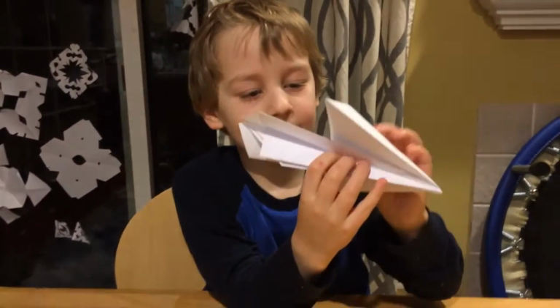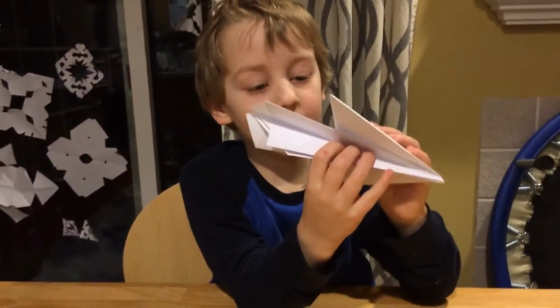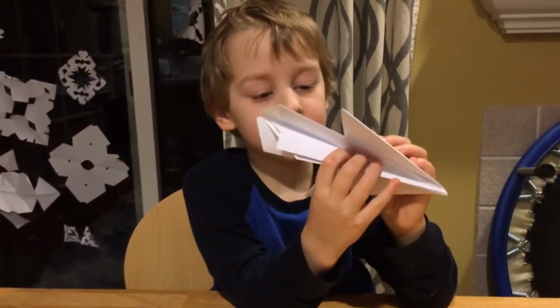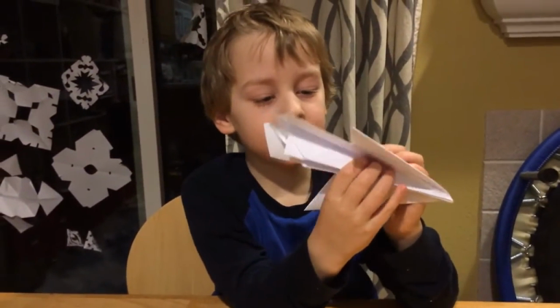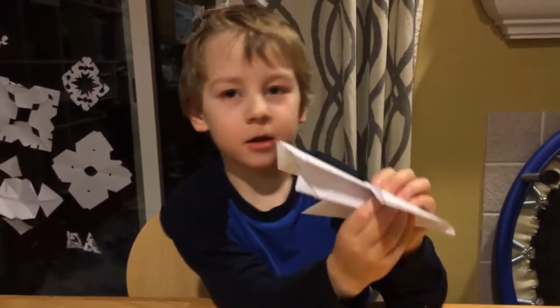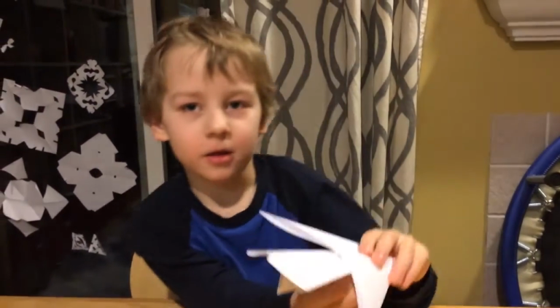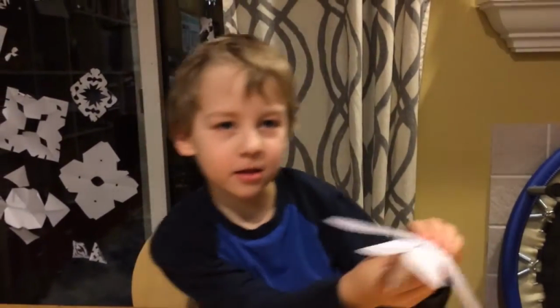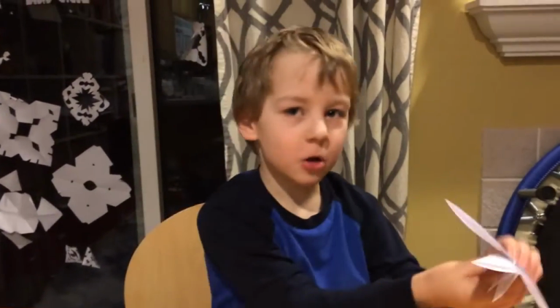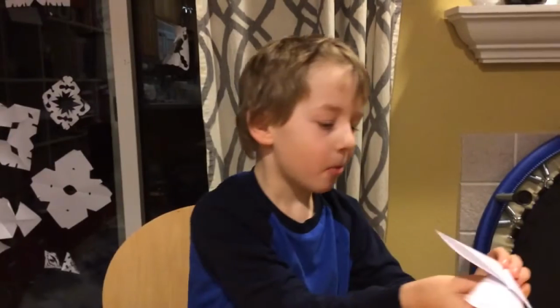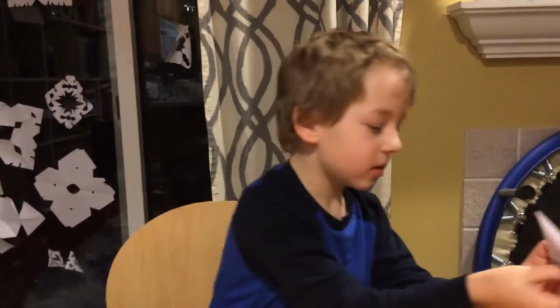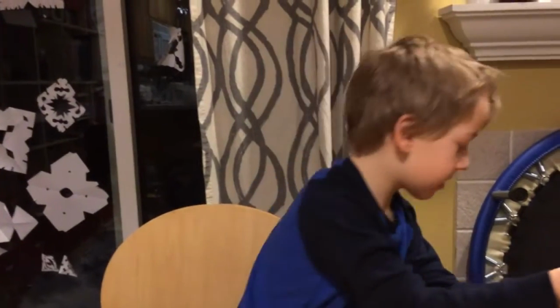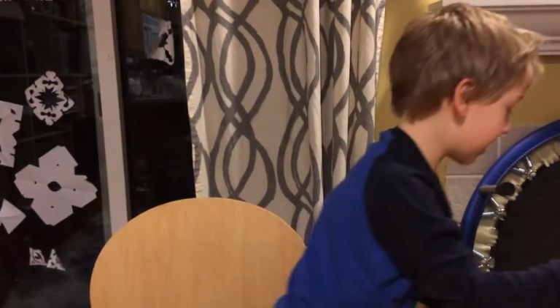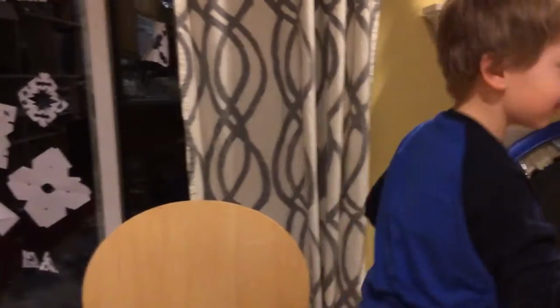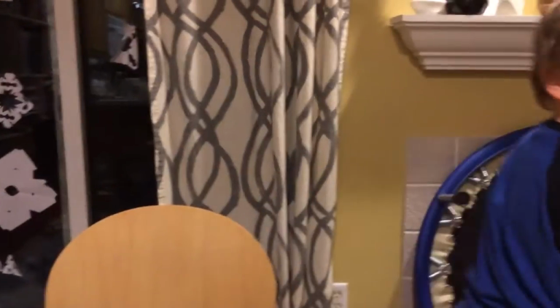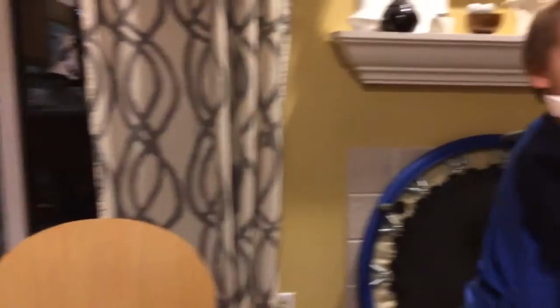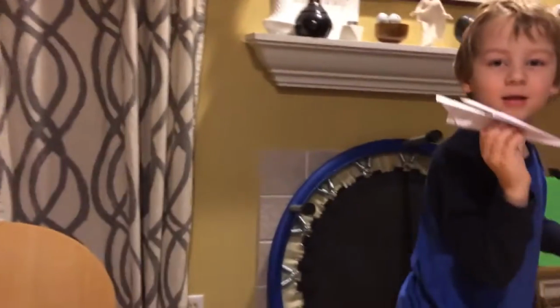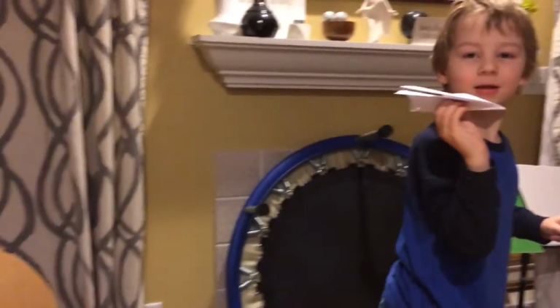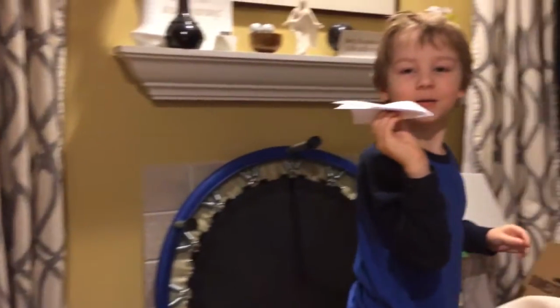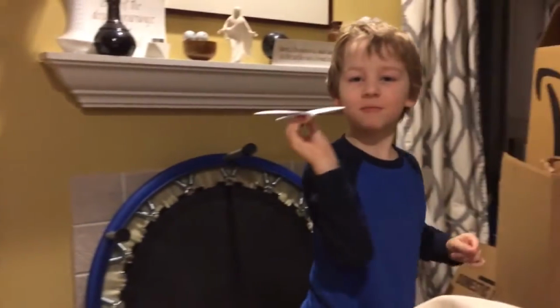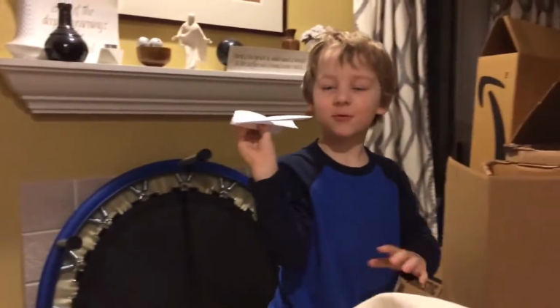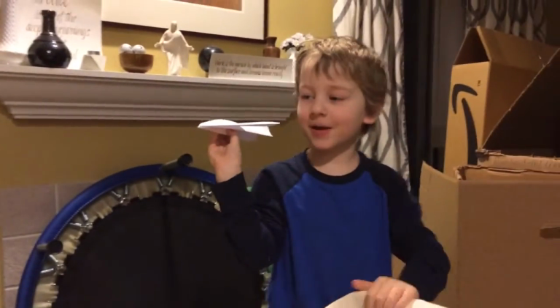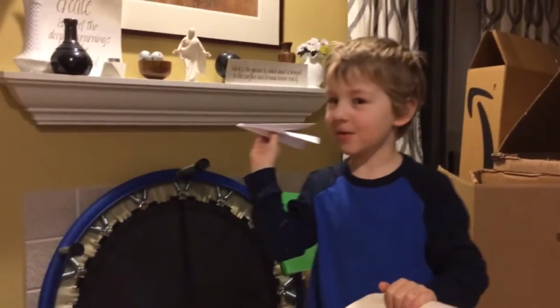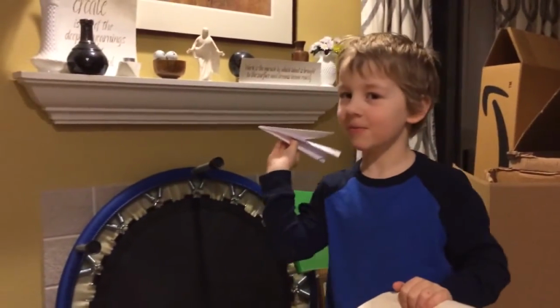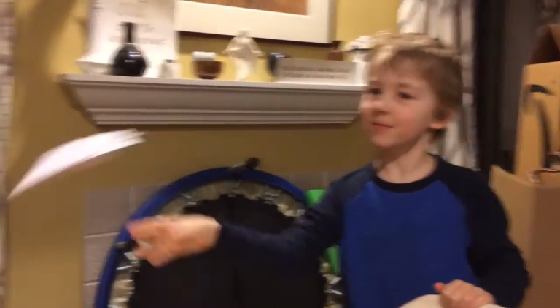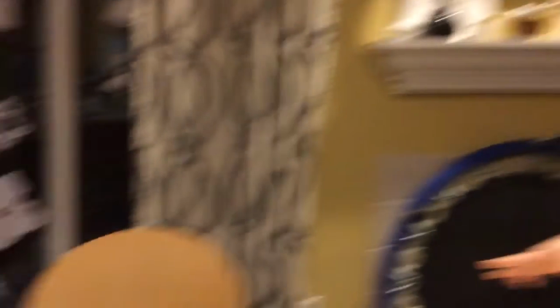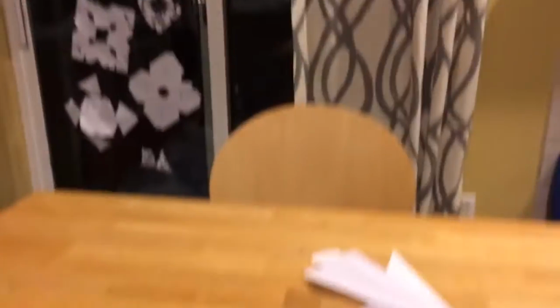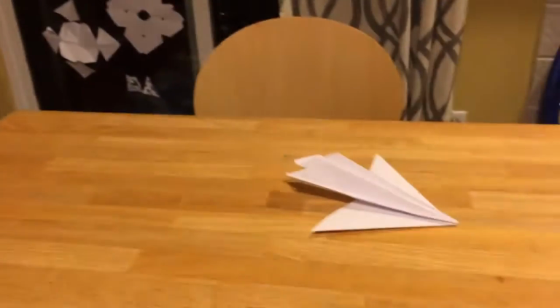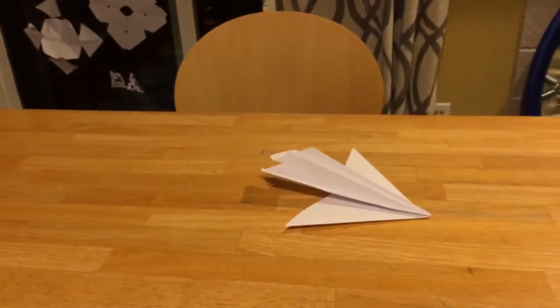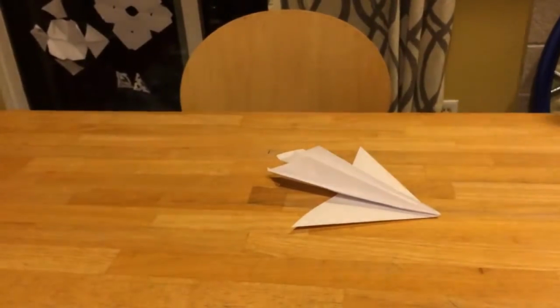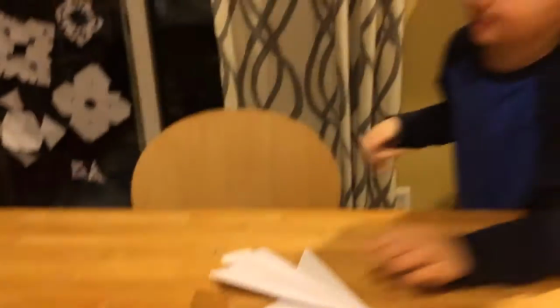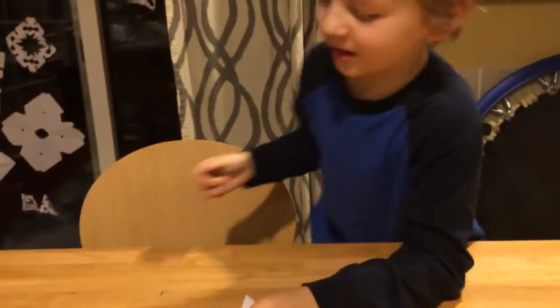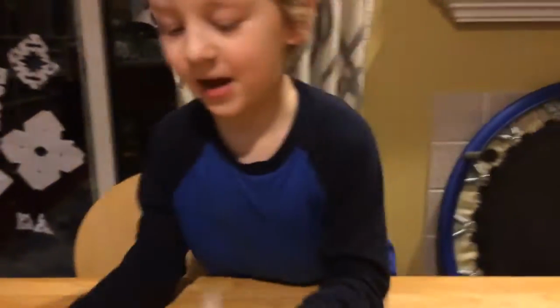Let's see how it flies. Pretty lame. Yeah, it's really lame.